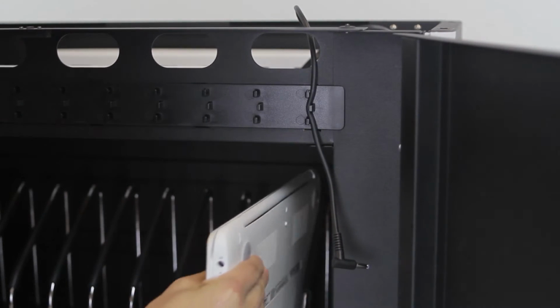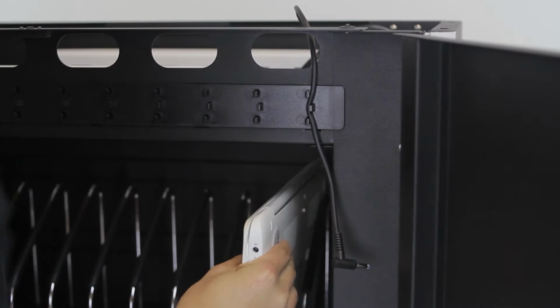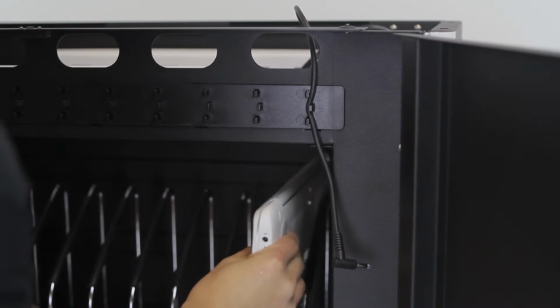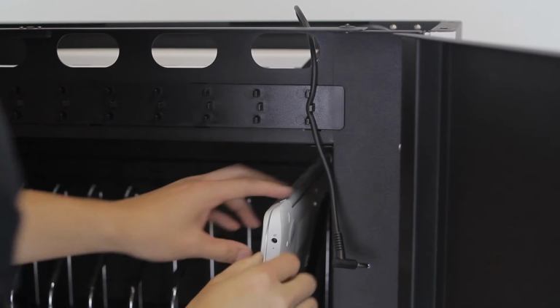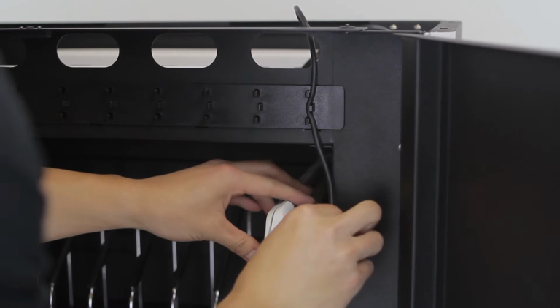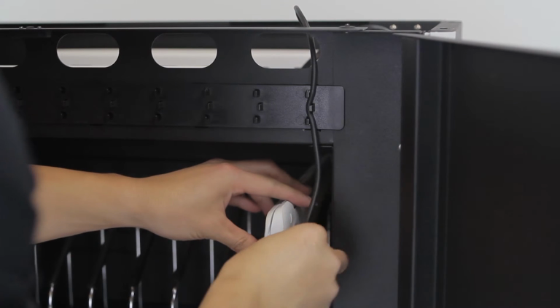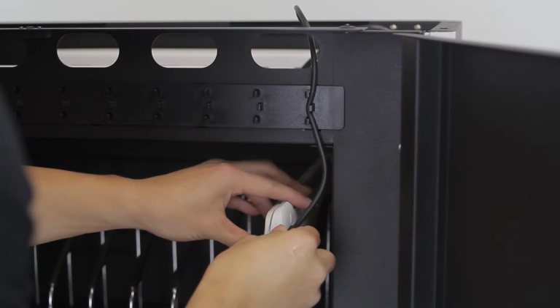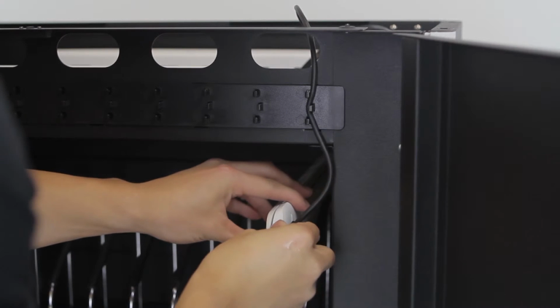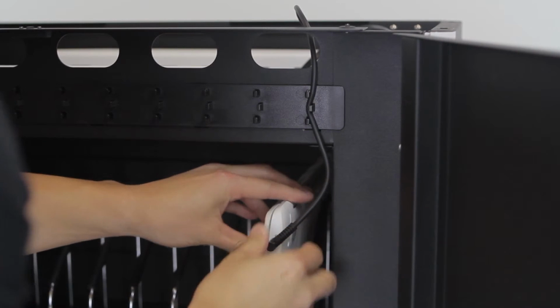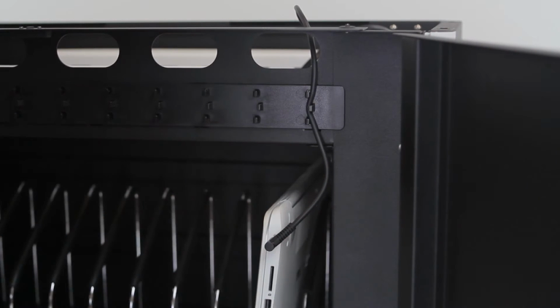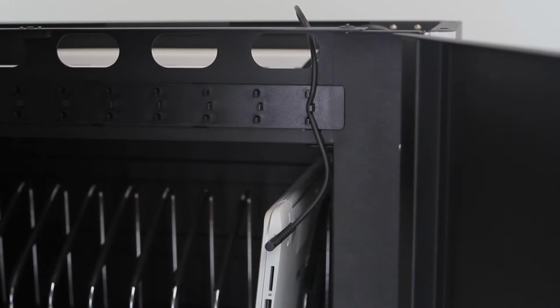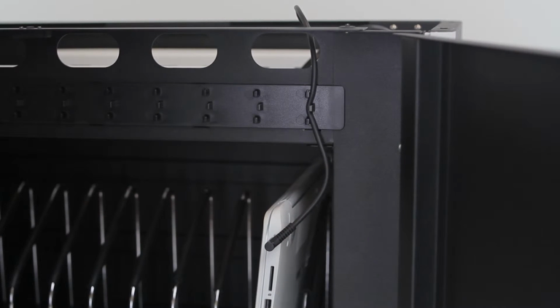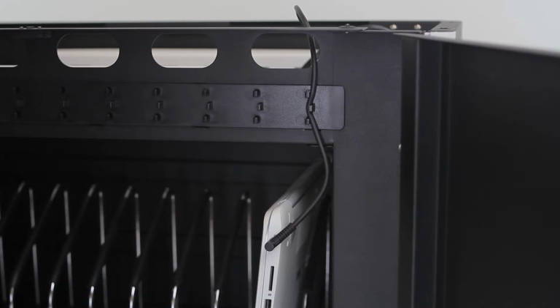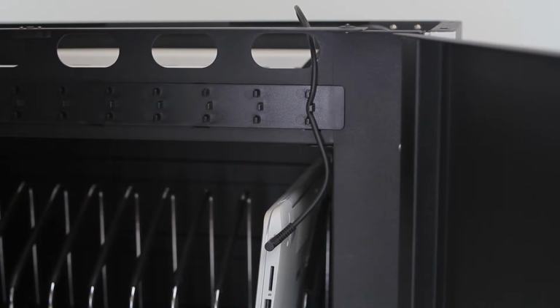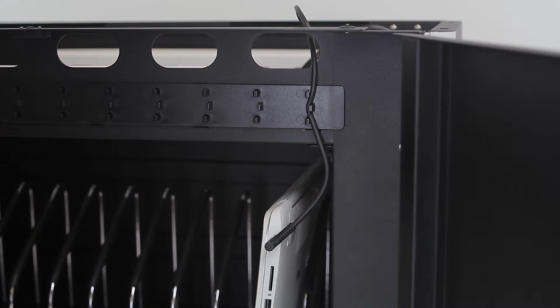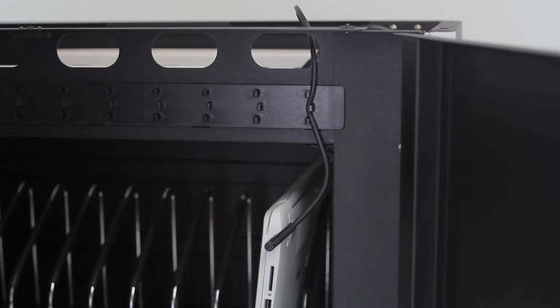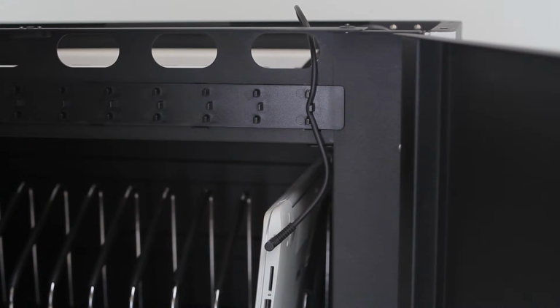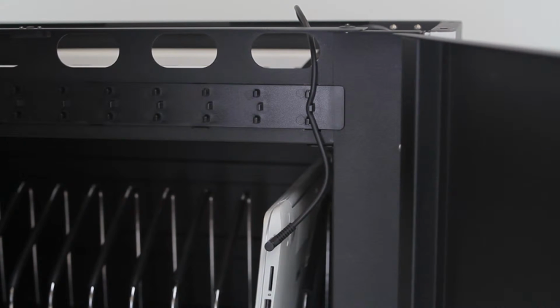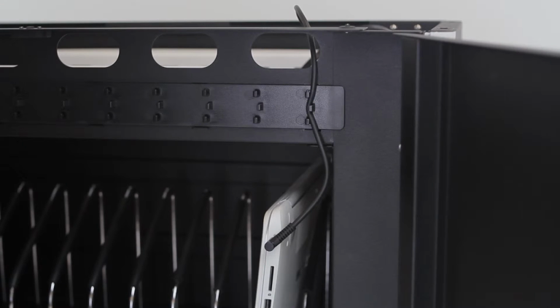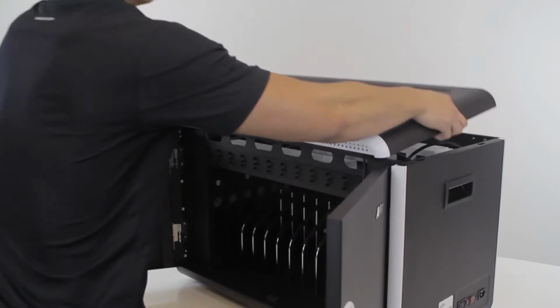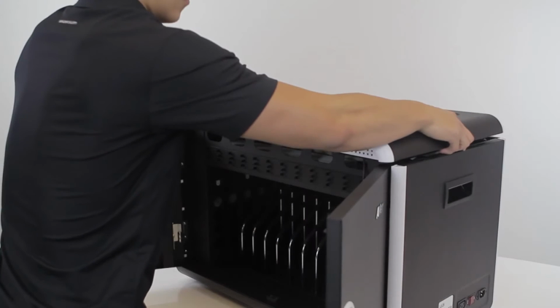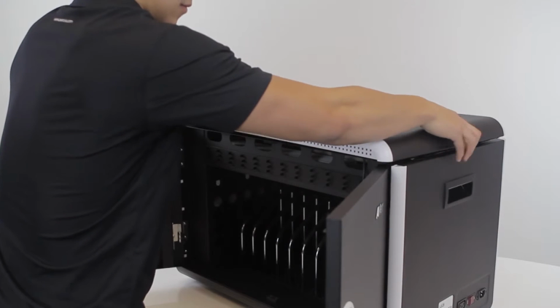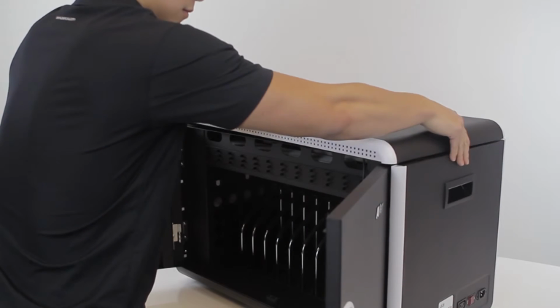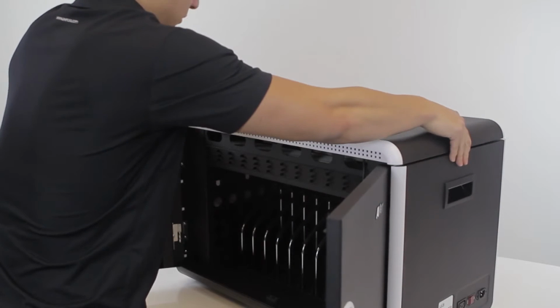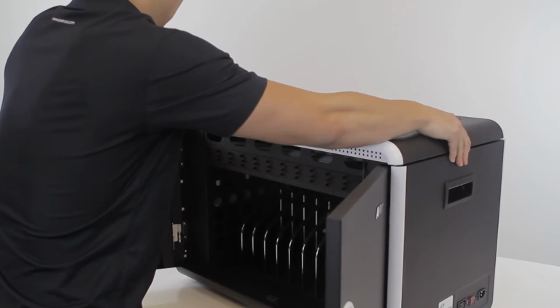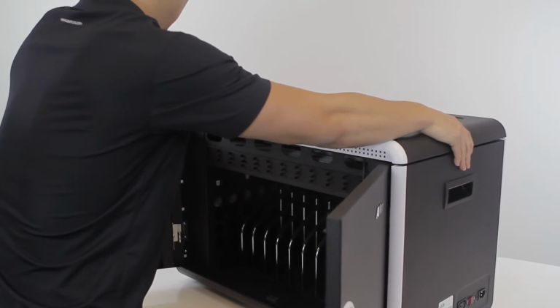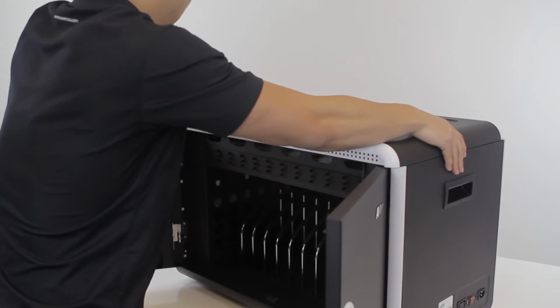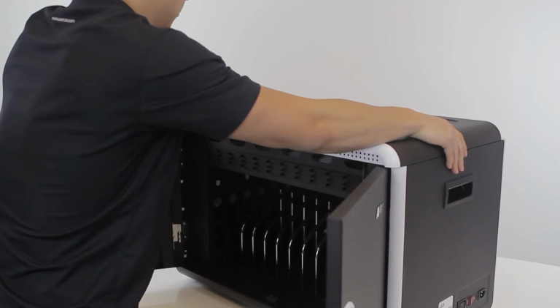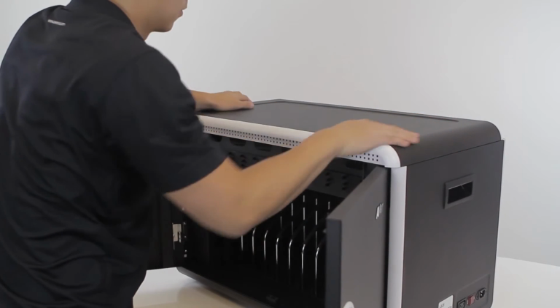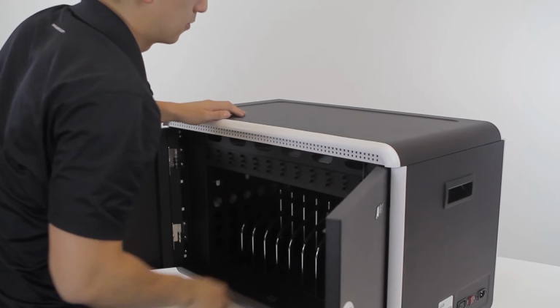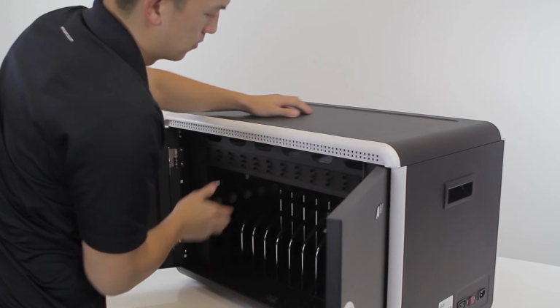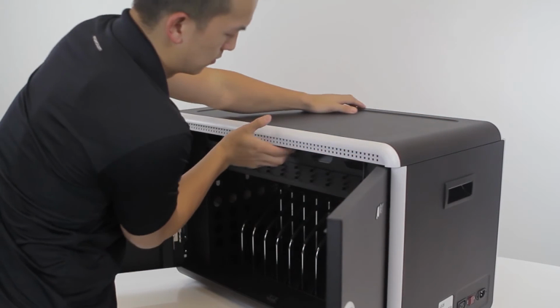Place your device into the cabinet and plug it in. Your device will begin to charge. Replace the cabinet top and screw in the two screws and you are finished.